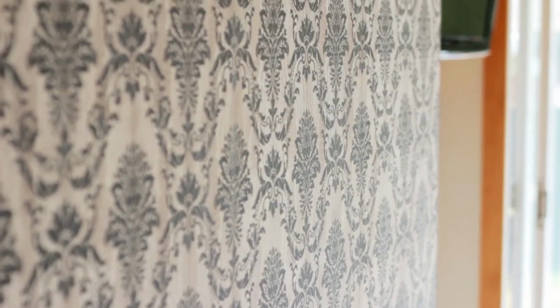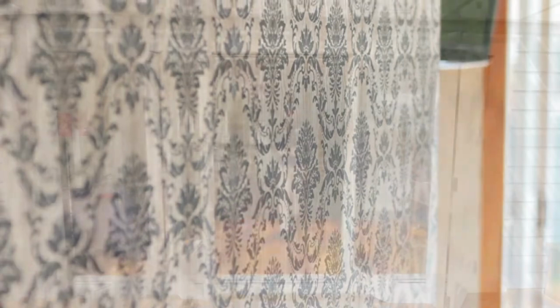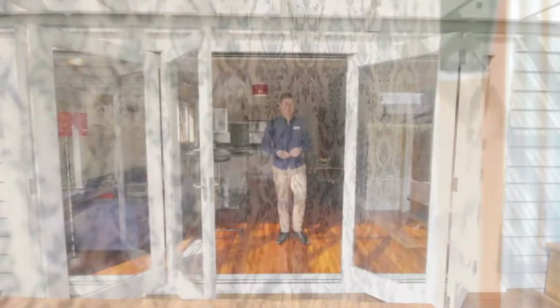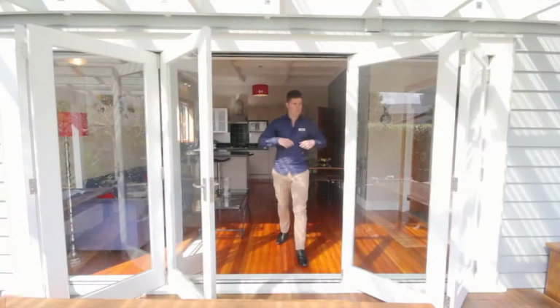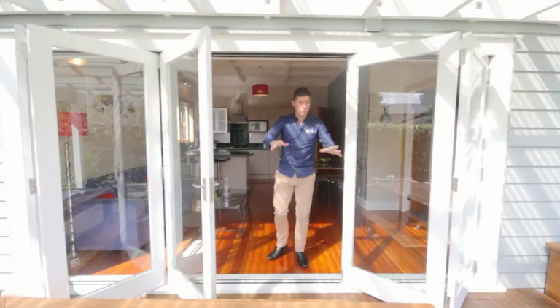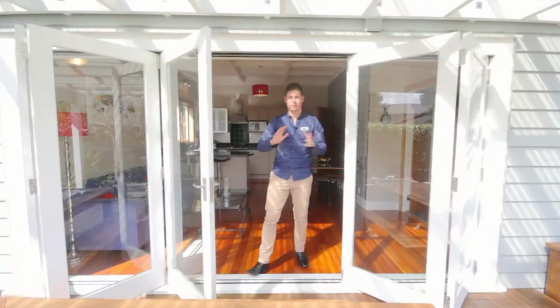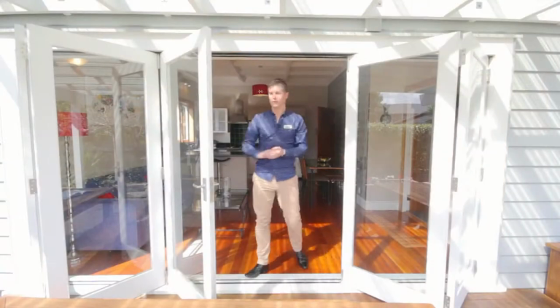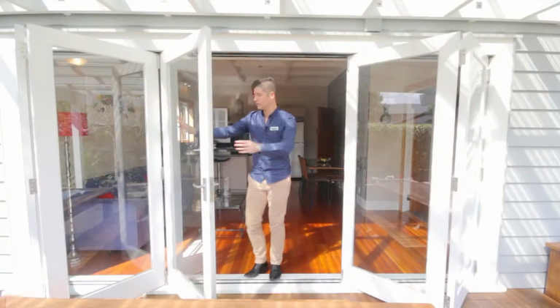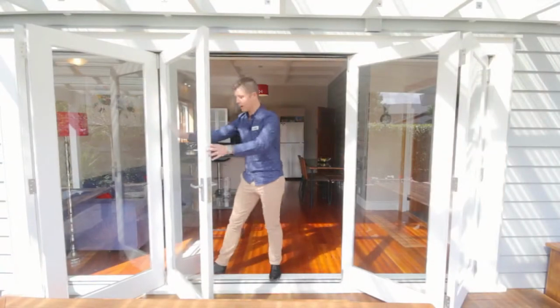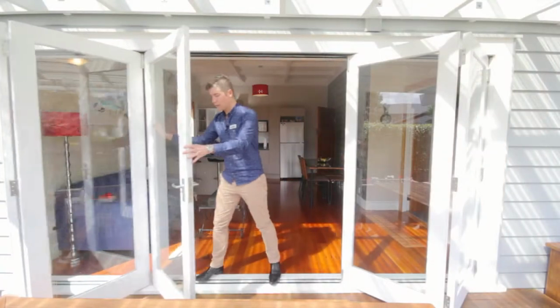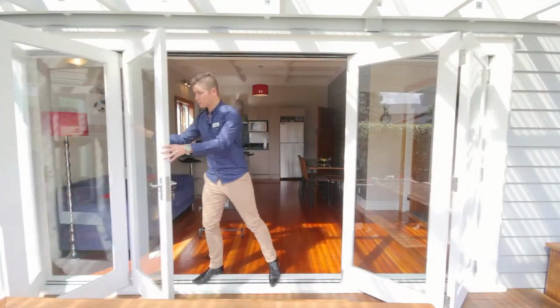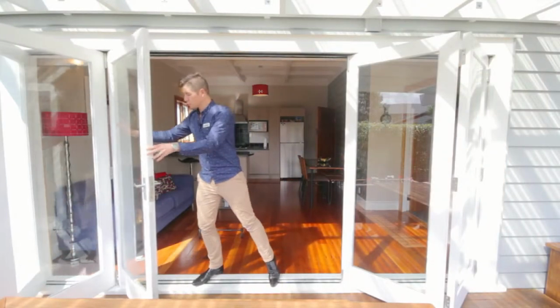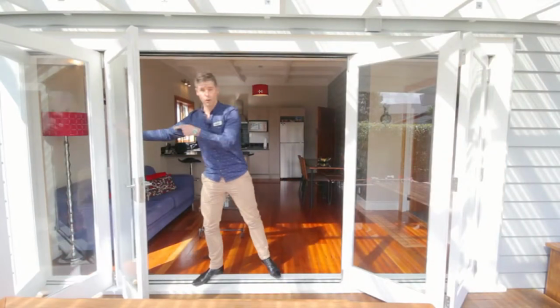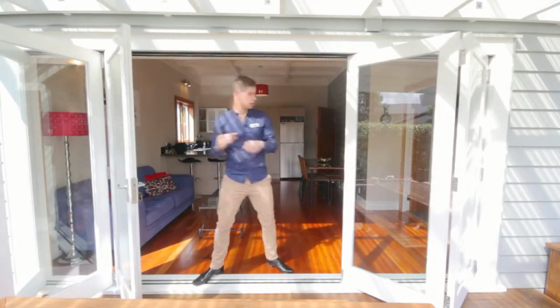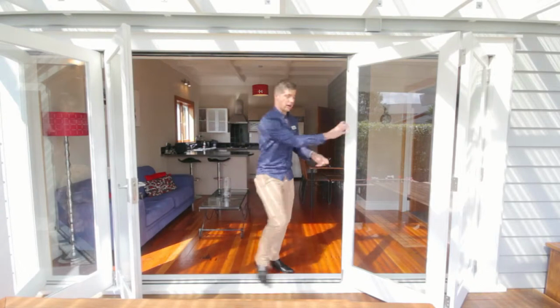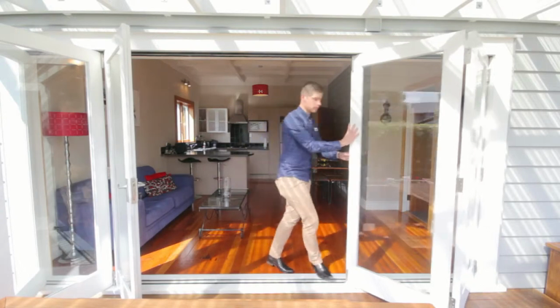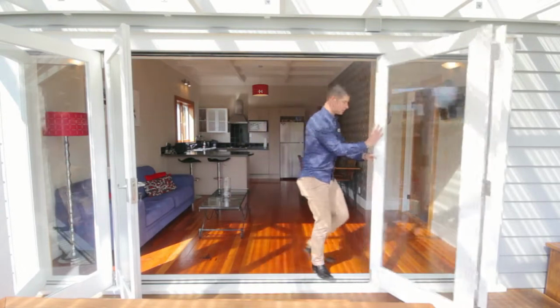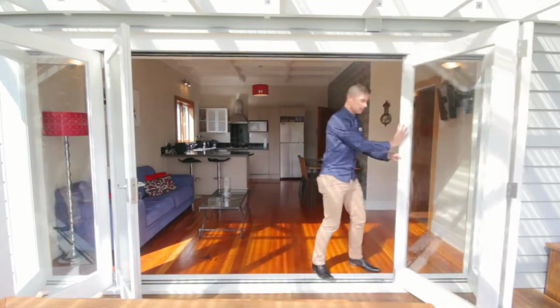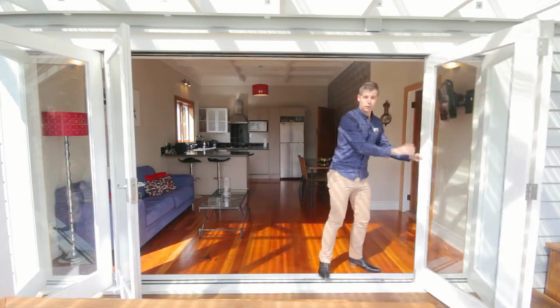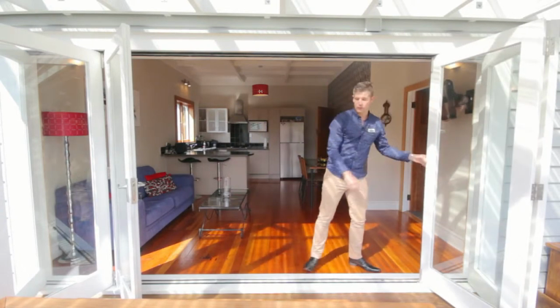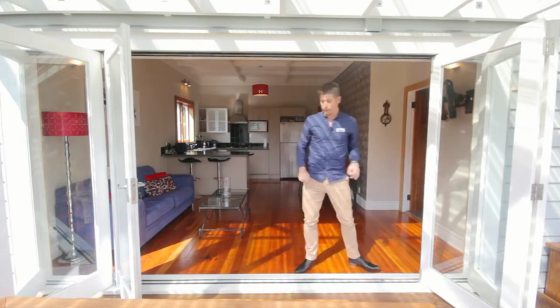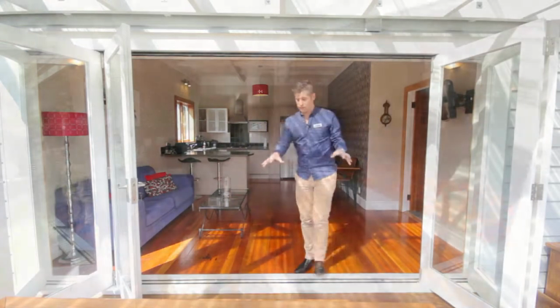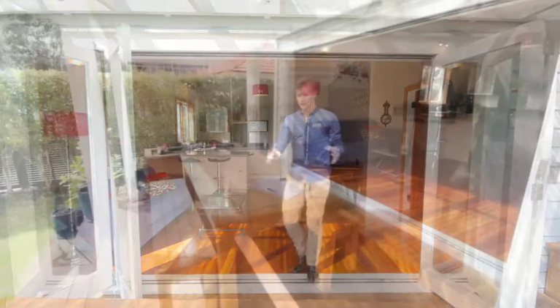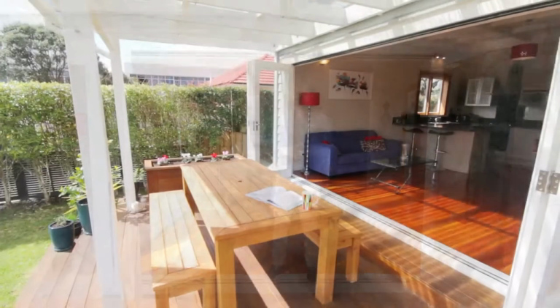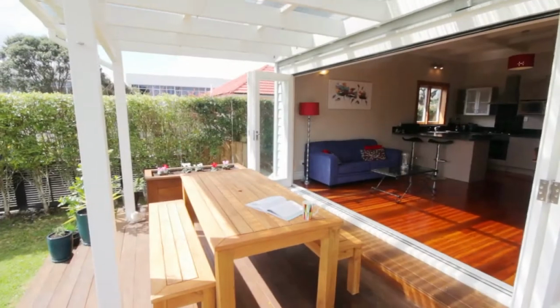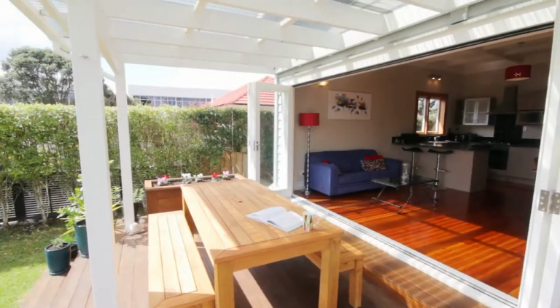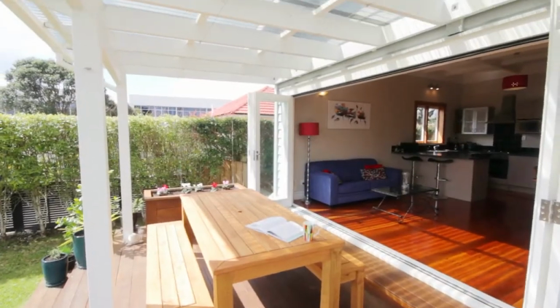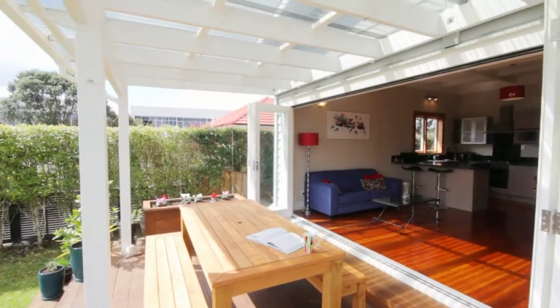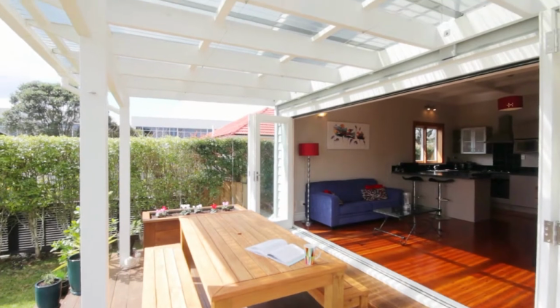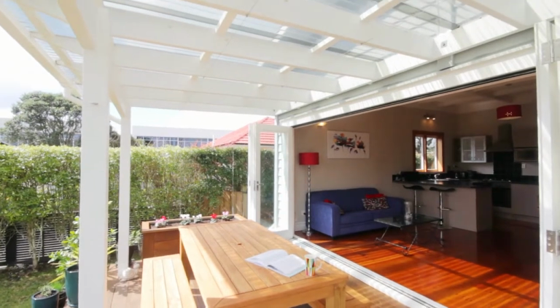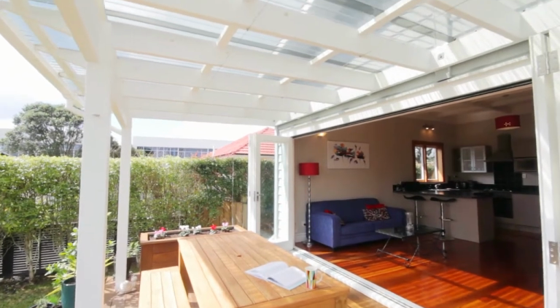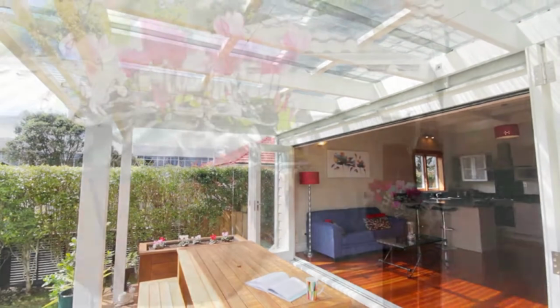The kitchen, dining and living spills outside through these bi-fold doors to this cafe style outdoor deck area which is covered and north facing.